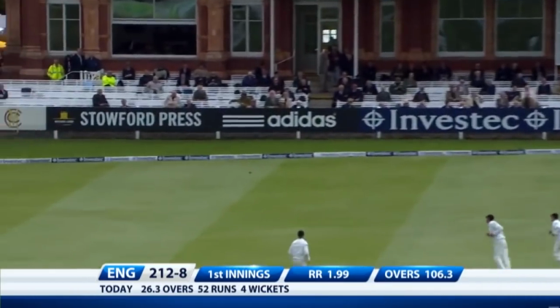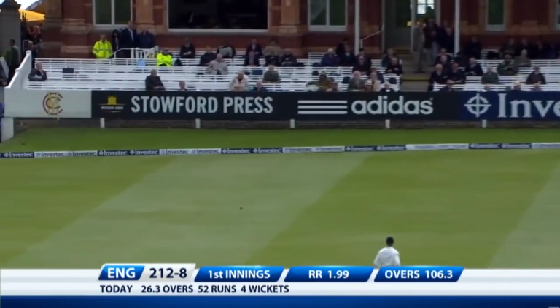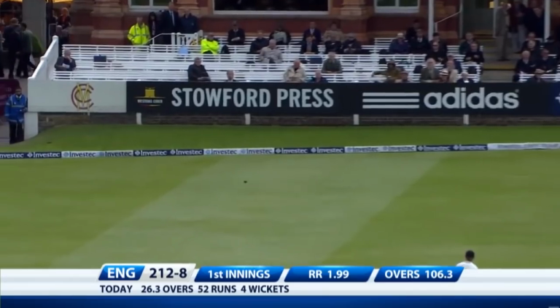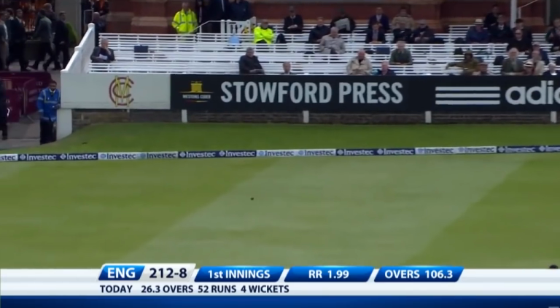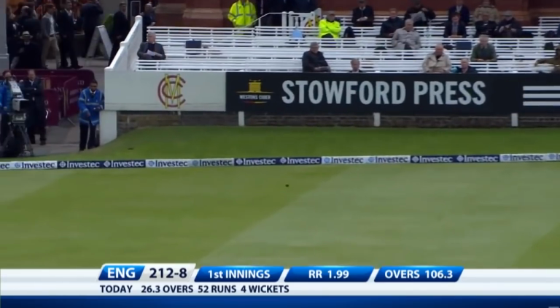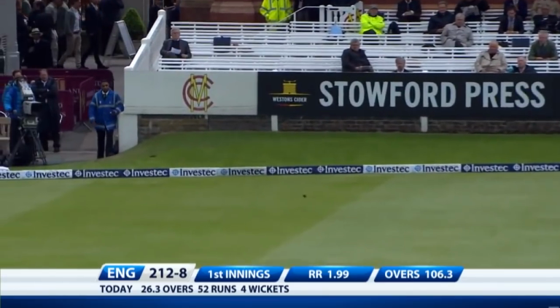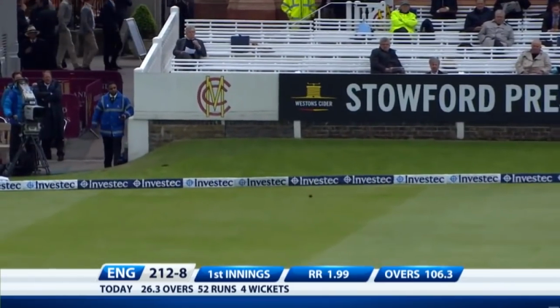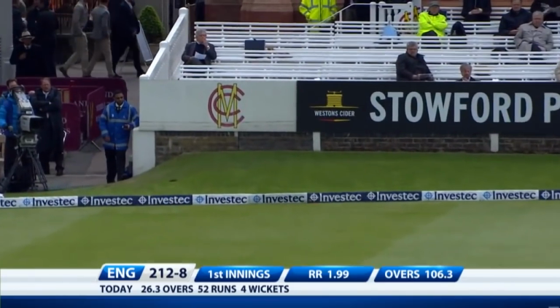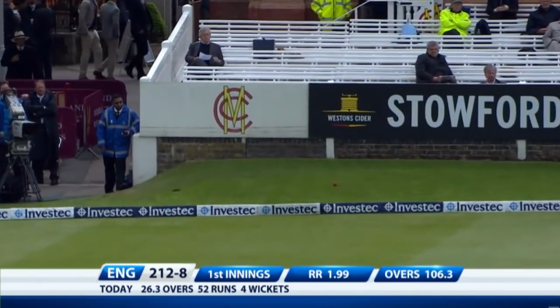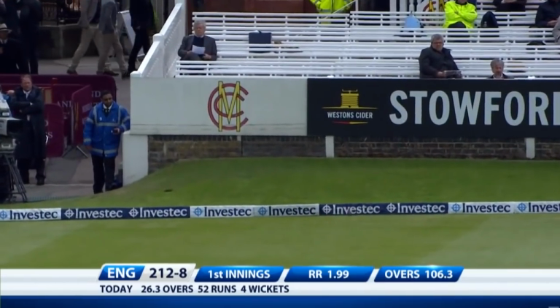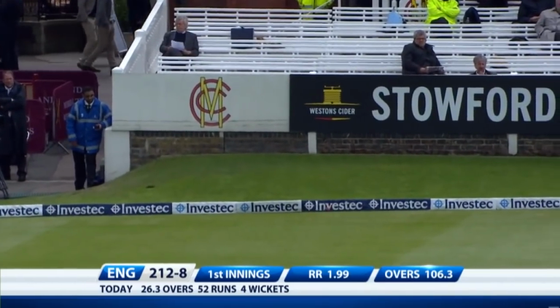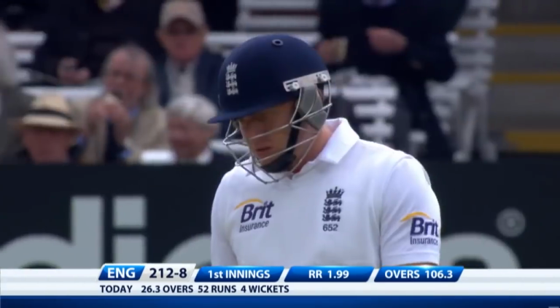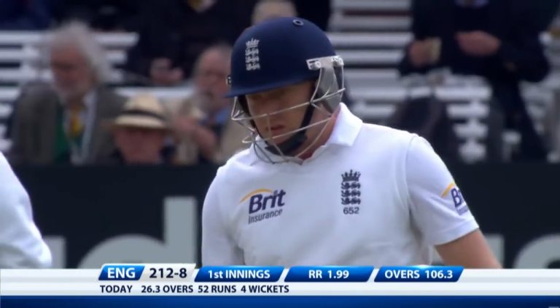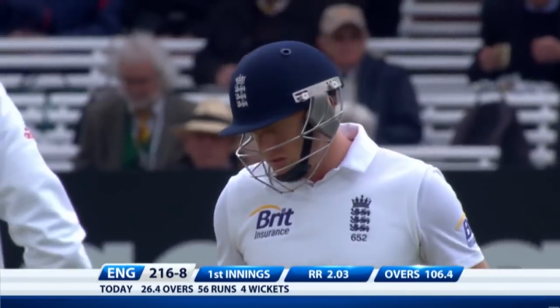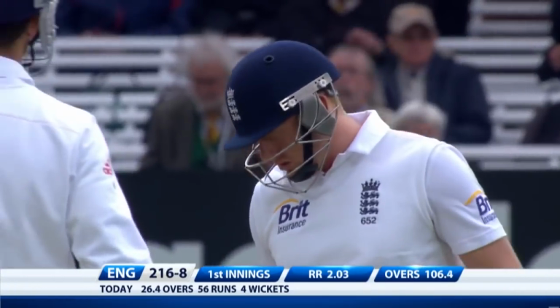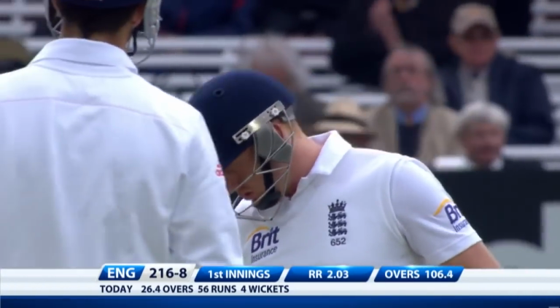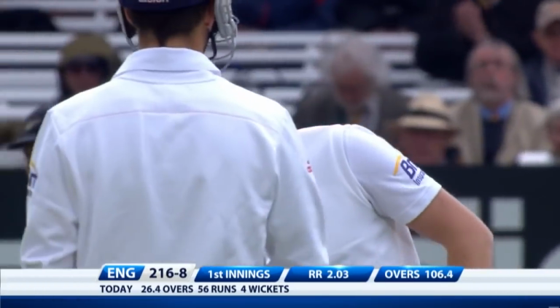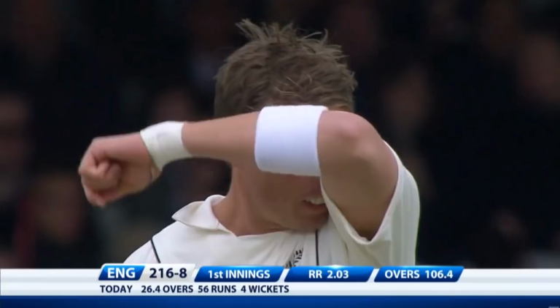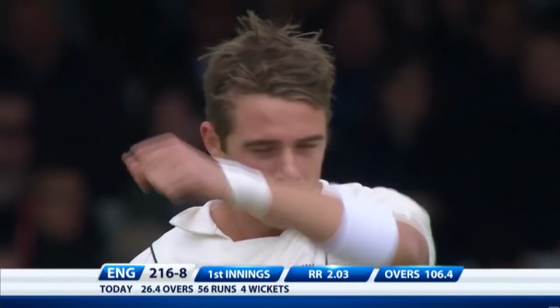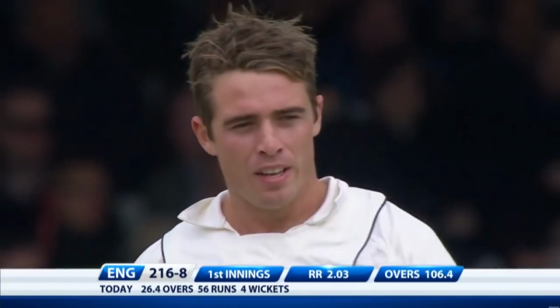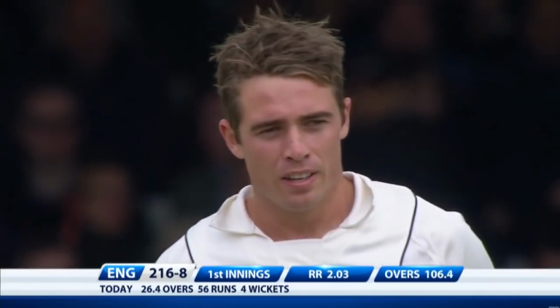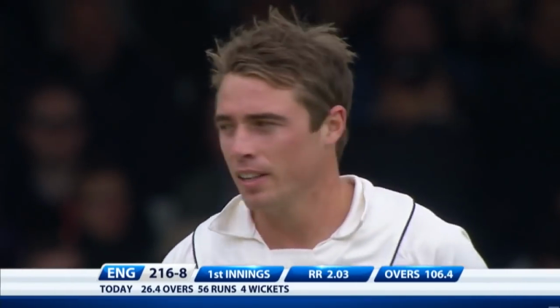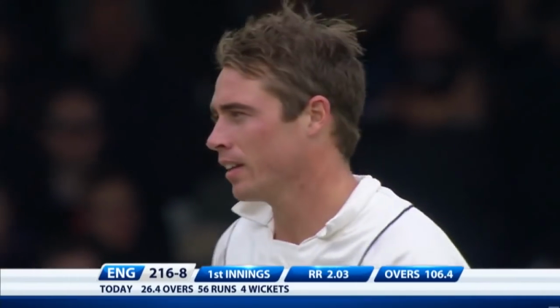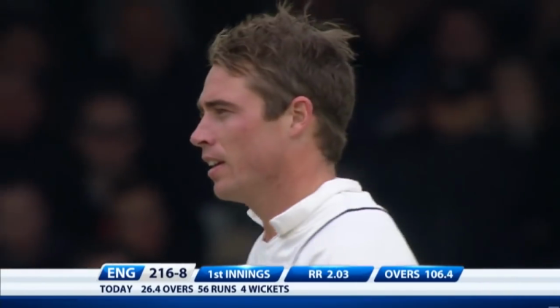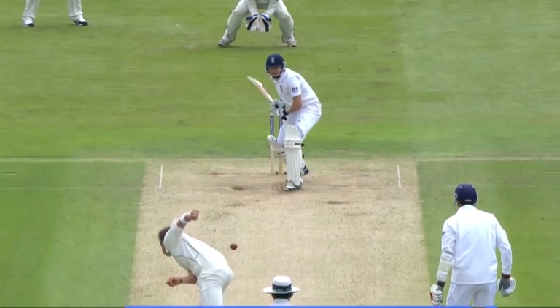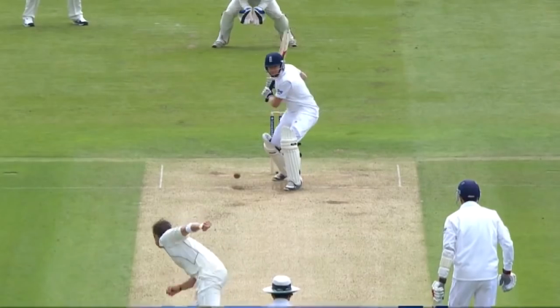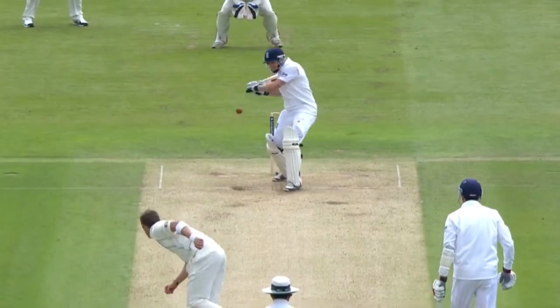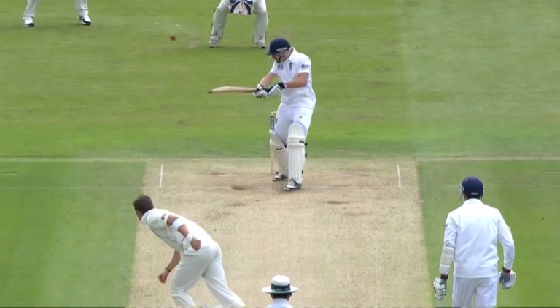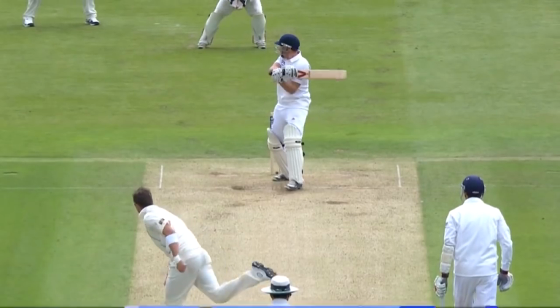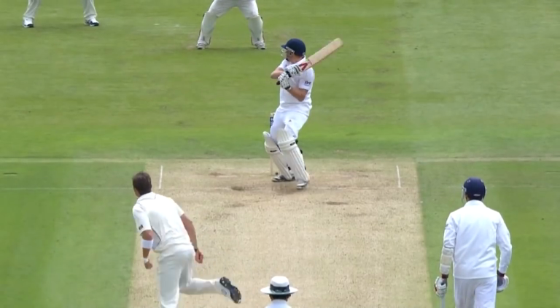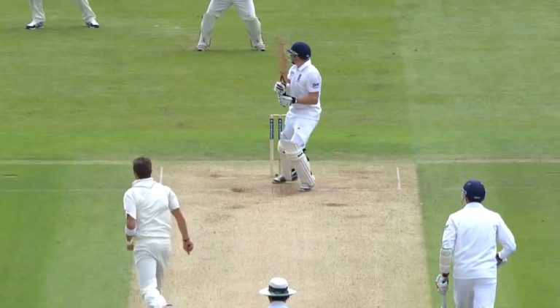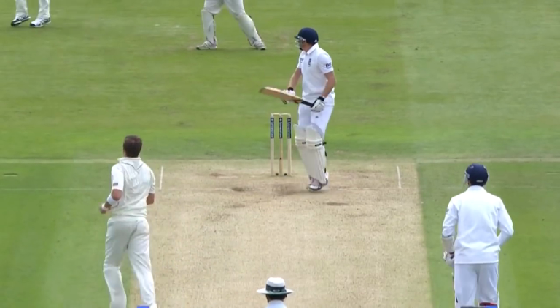Cut over — a little short, a little wide. Bairstow, the previous ball, had deliberately cut it along the ground but found the field. And this time he's up and over the slips.